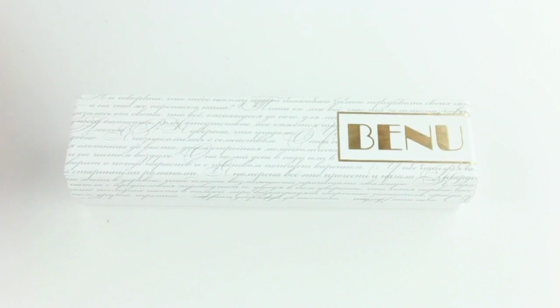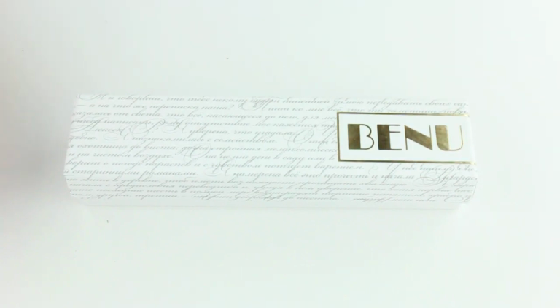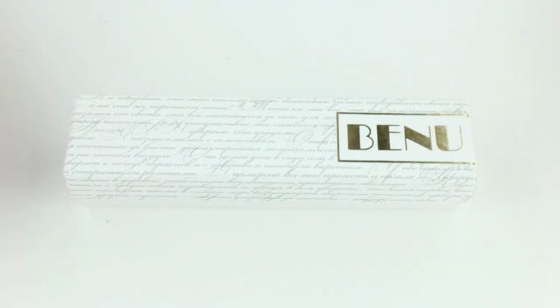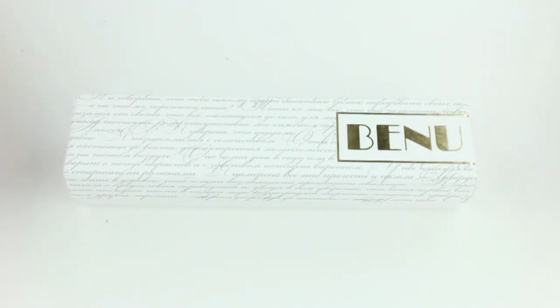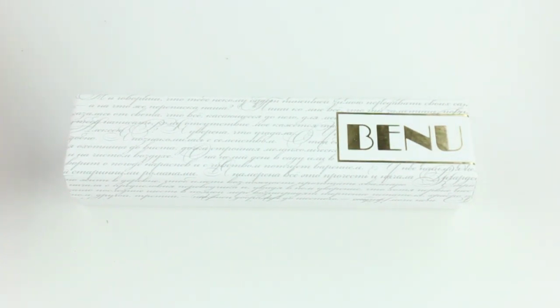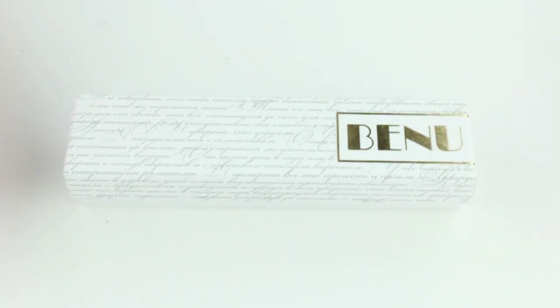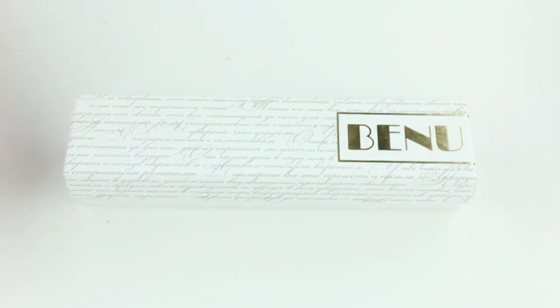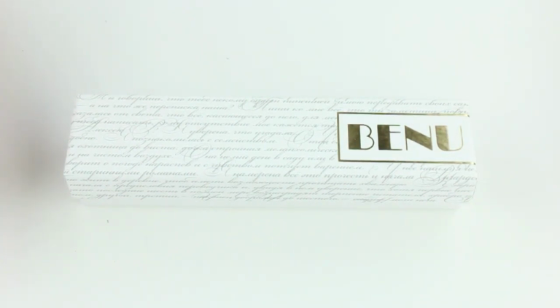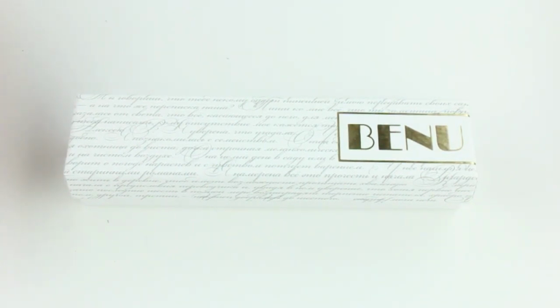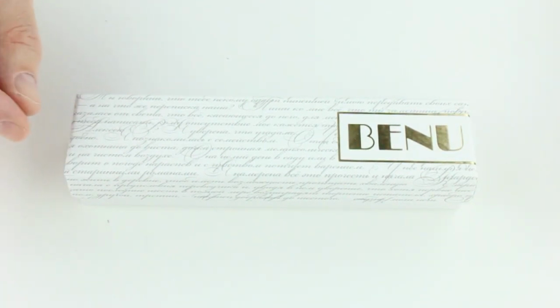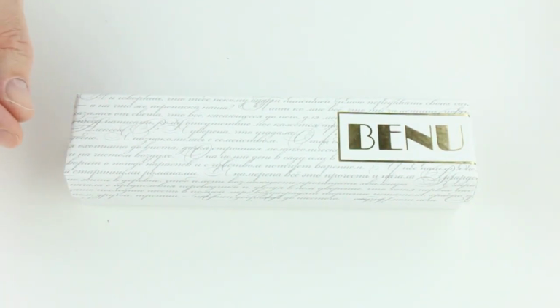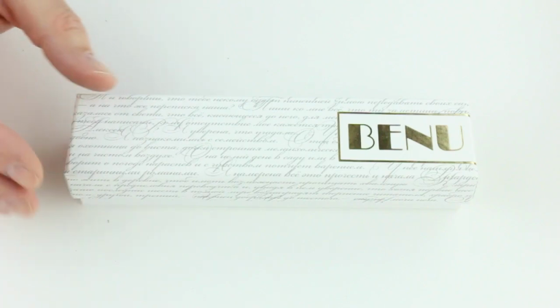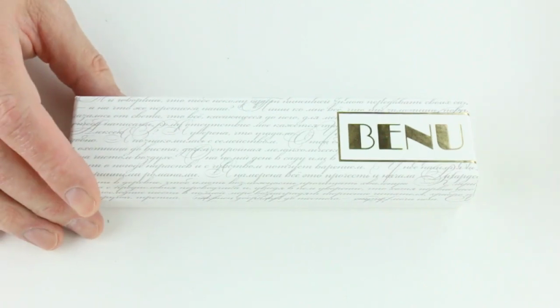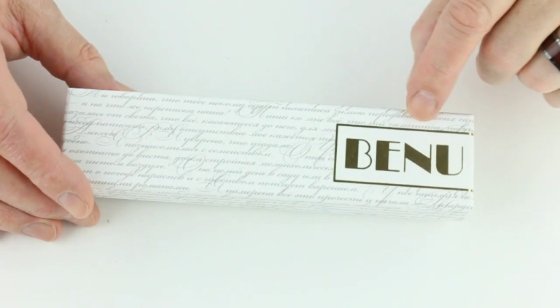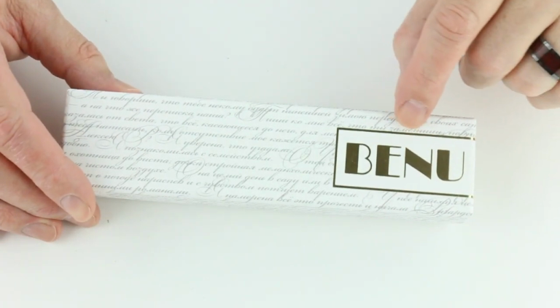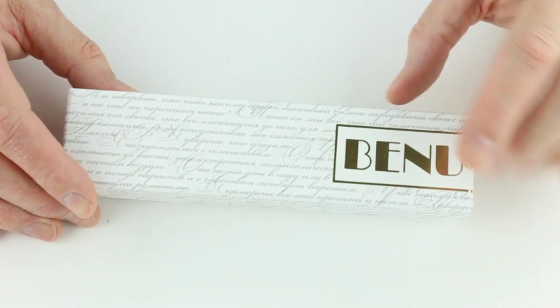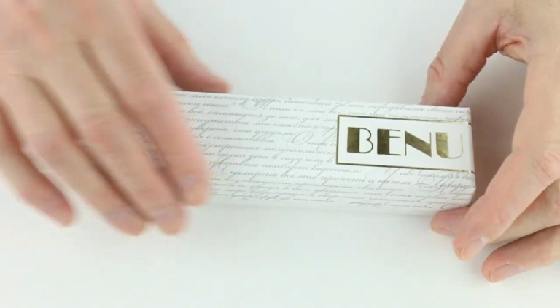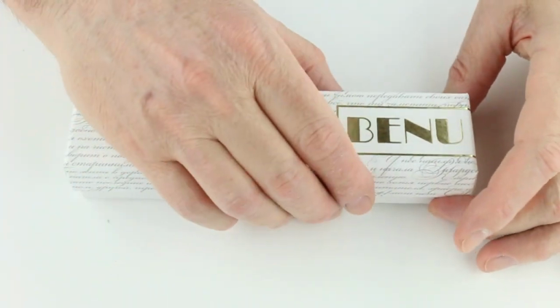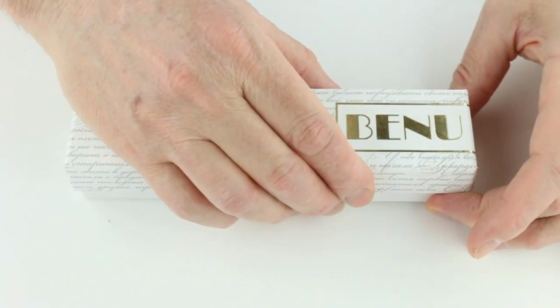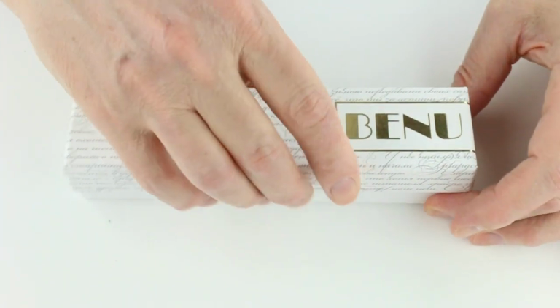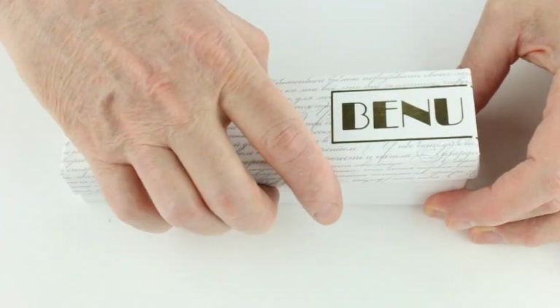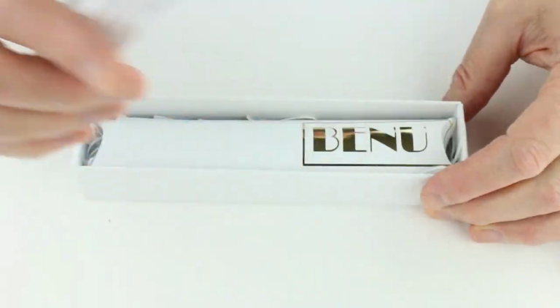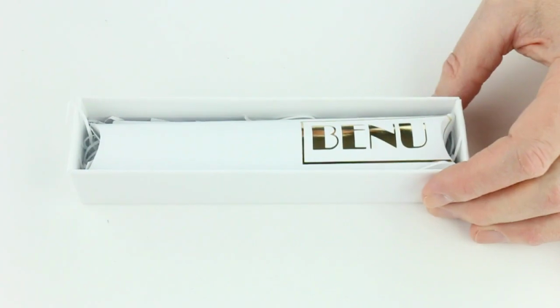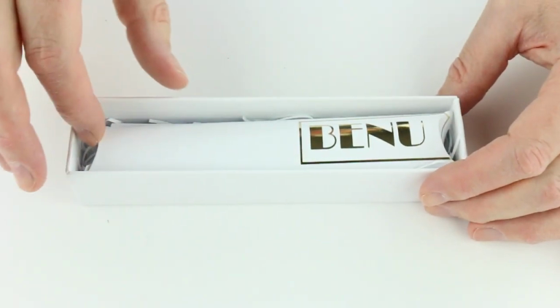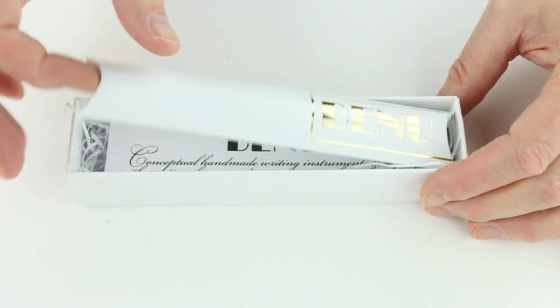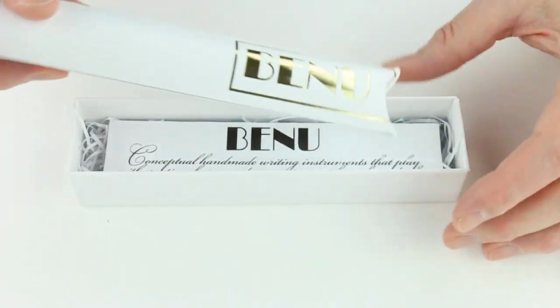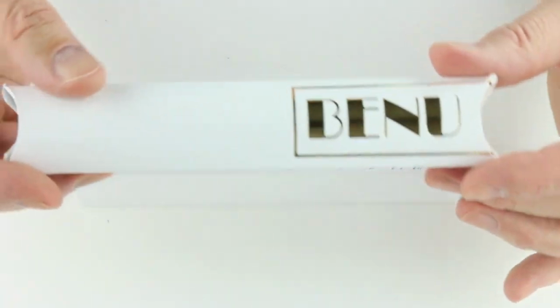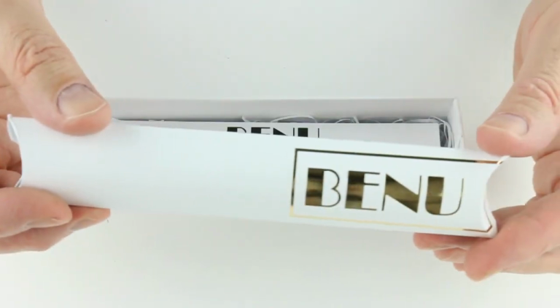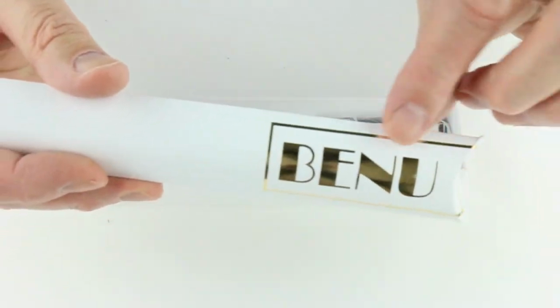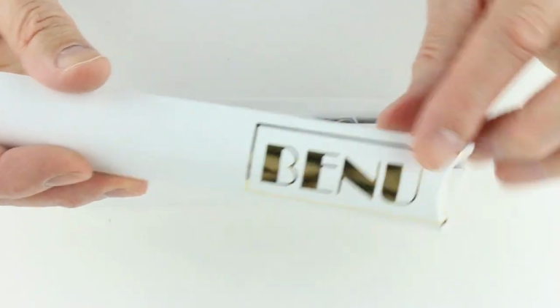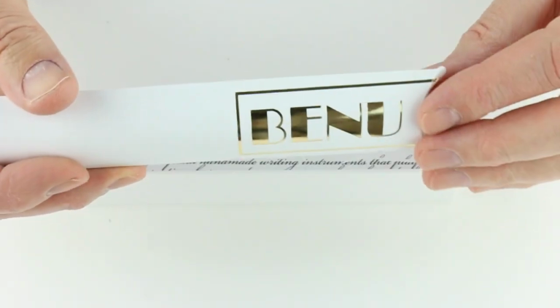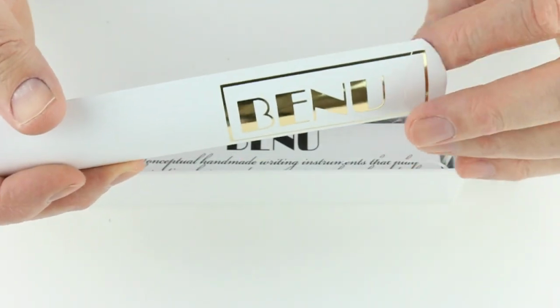This is the Bennu Briolette fountain pen. It comes in a white cardboard box with the Bennu logo in gold. The box lid will lift off, and there is a sleeve for the pen with the Bennu logo on it.